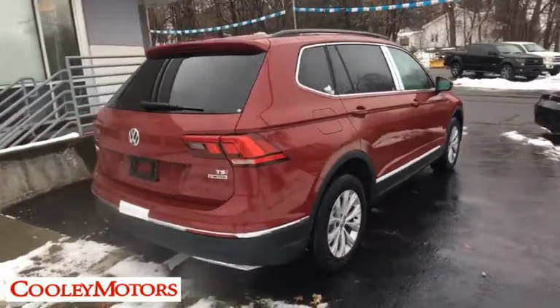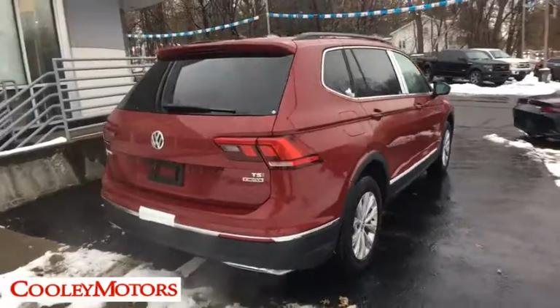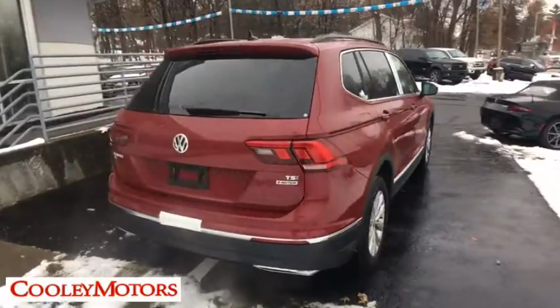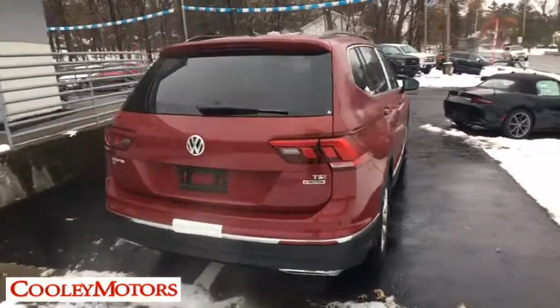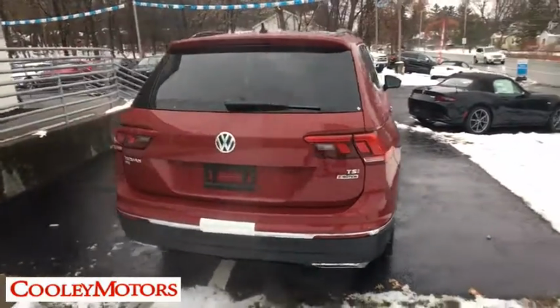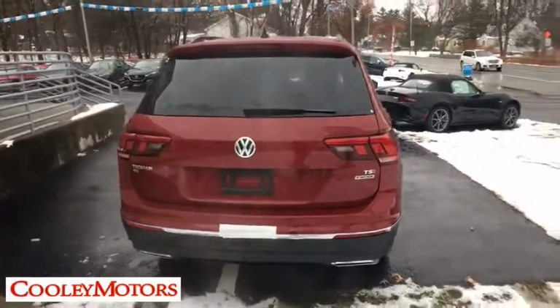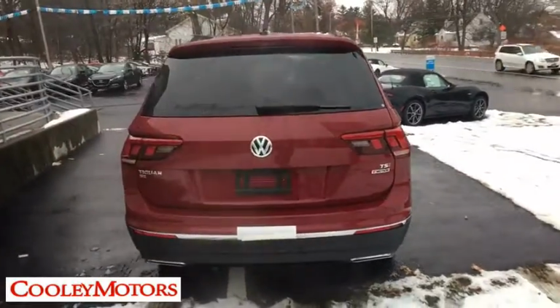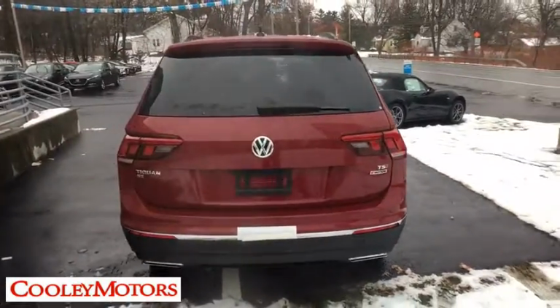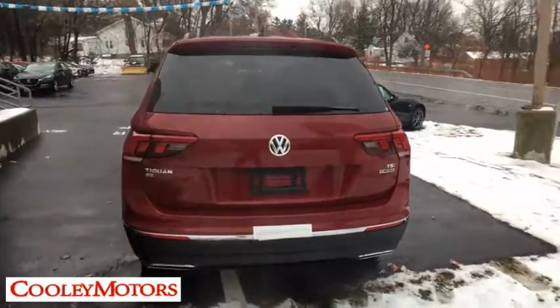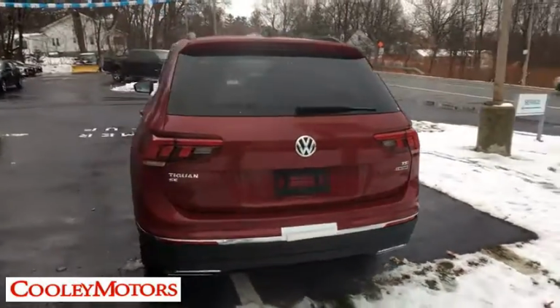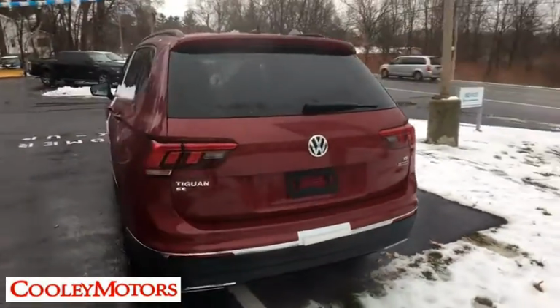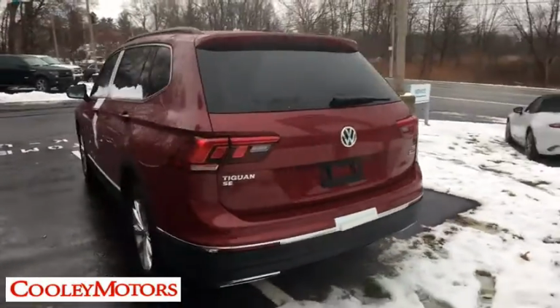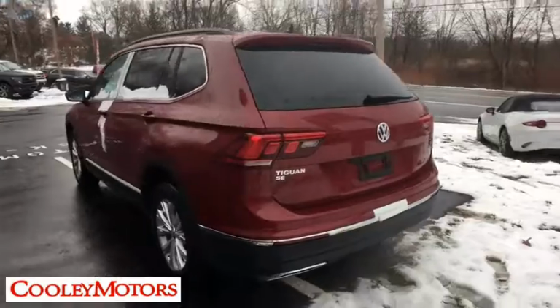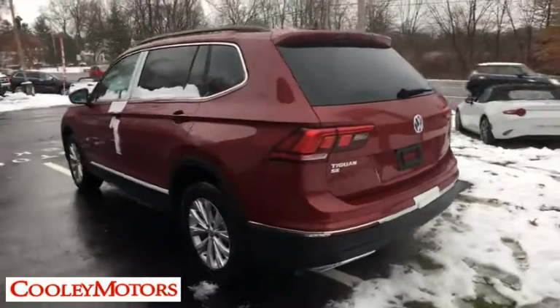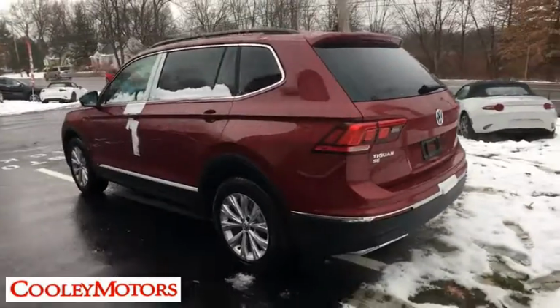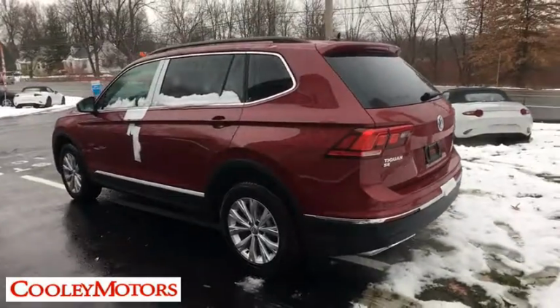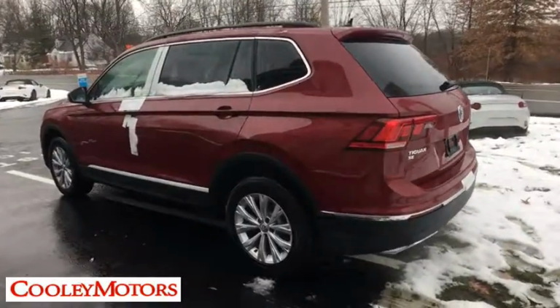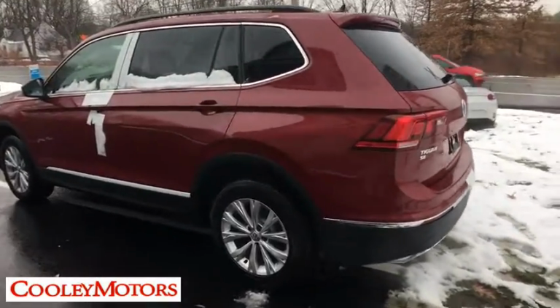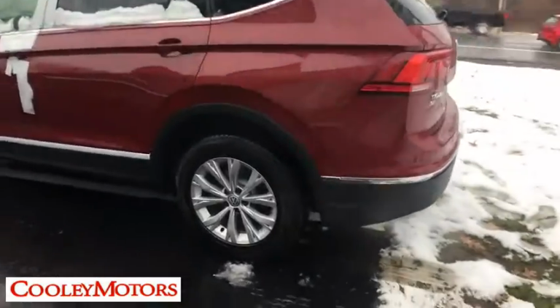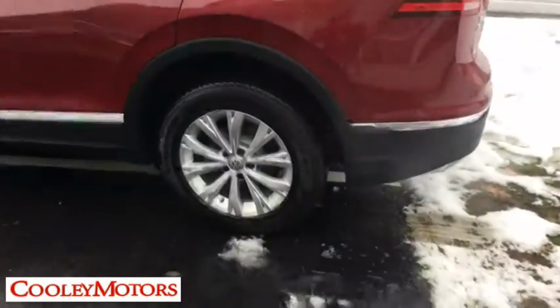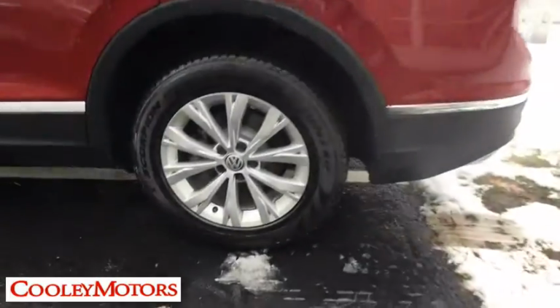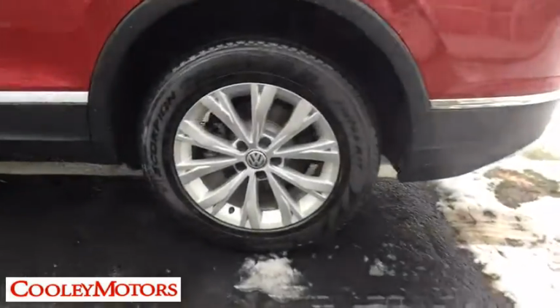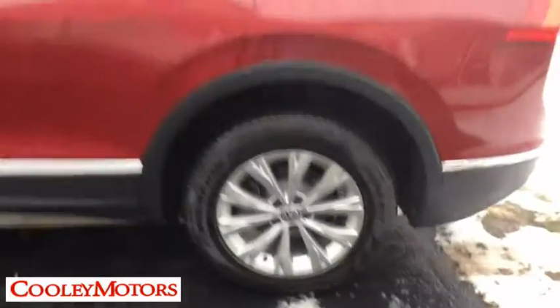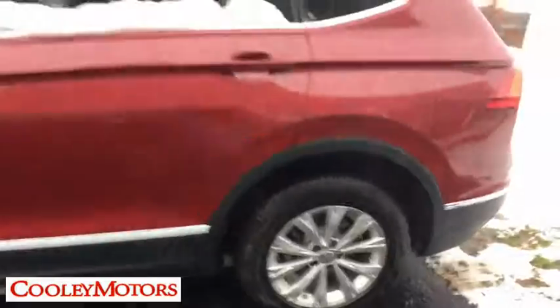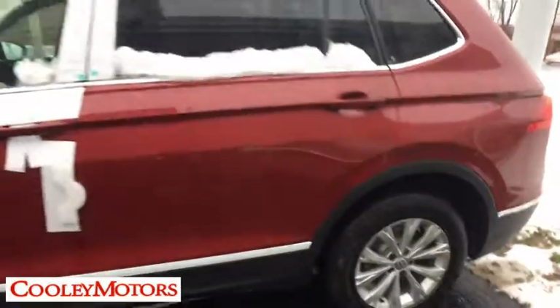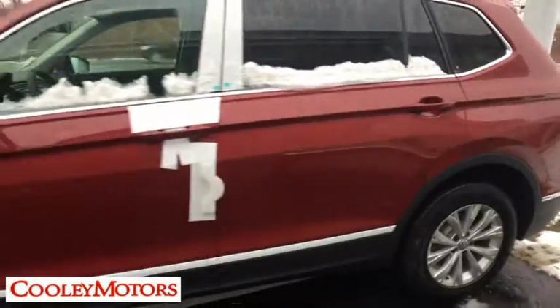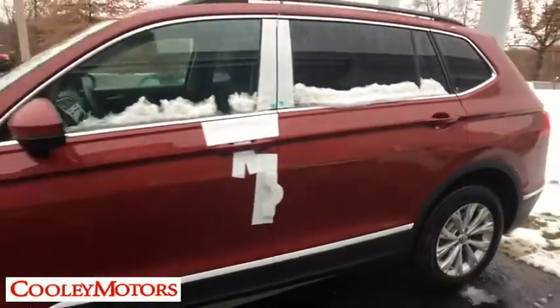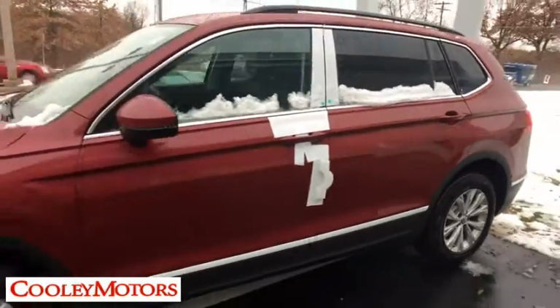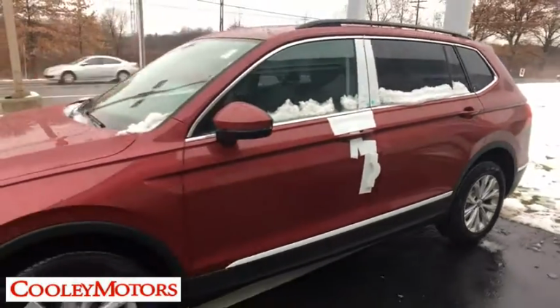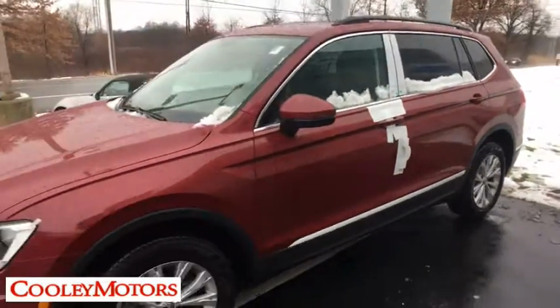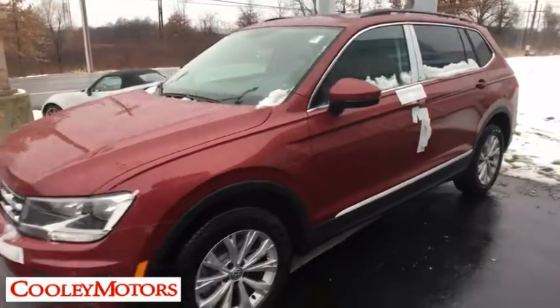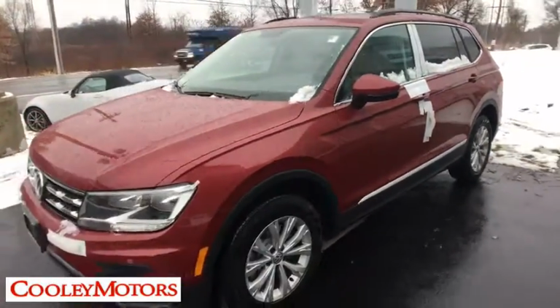Here are some of this vehicle's great options: all-wheel drive, keyless entry, backup camera, trip computer, compass, brake assist, outside temperature gauge, tachometer, tinted glass, body color door handles, and front license plate bracket.